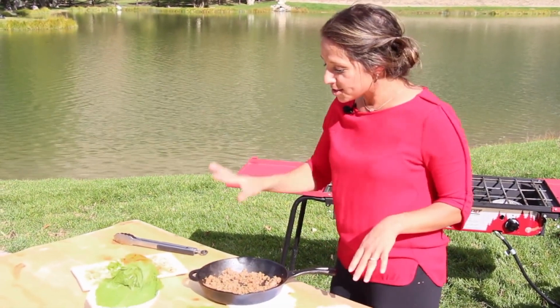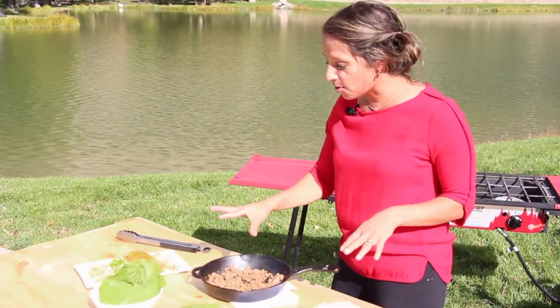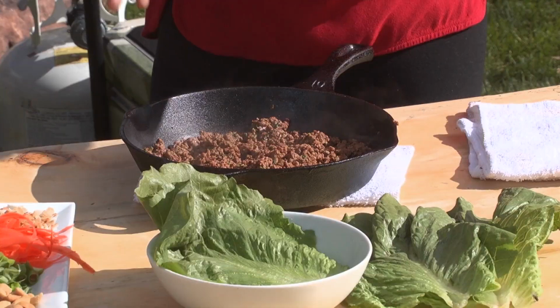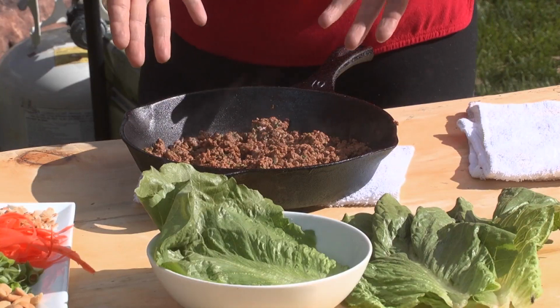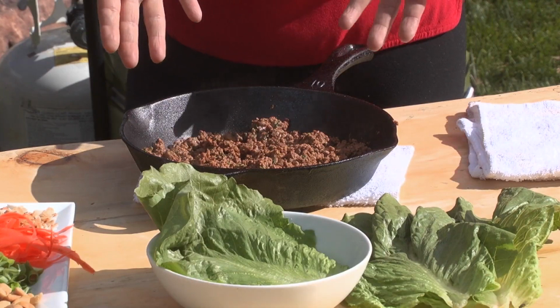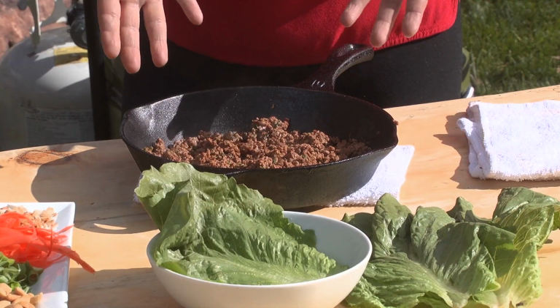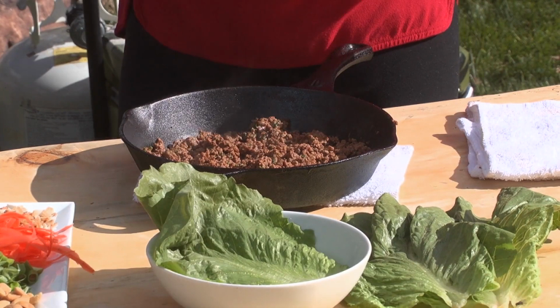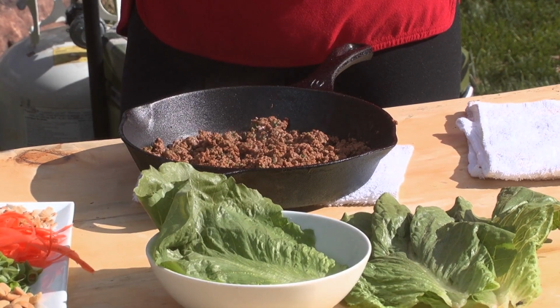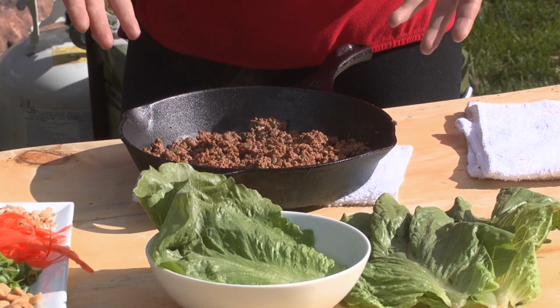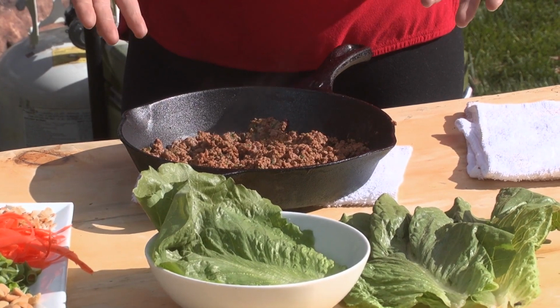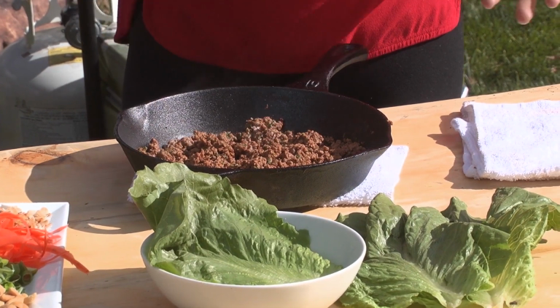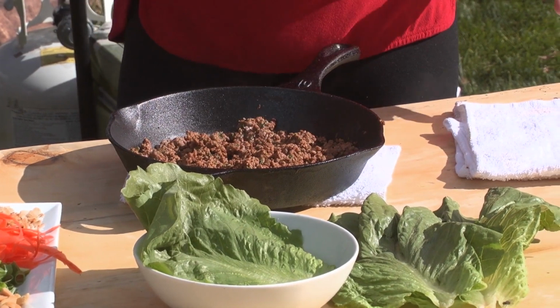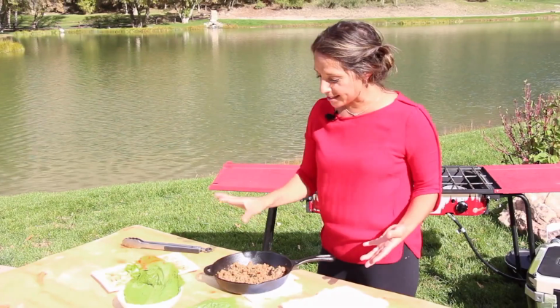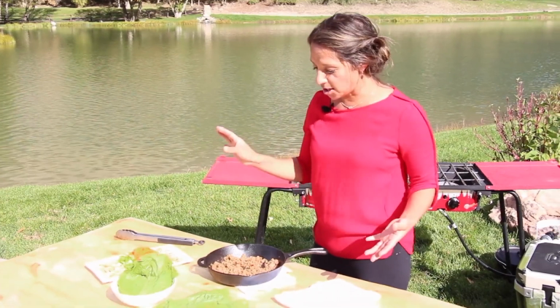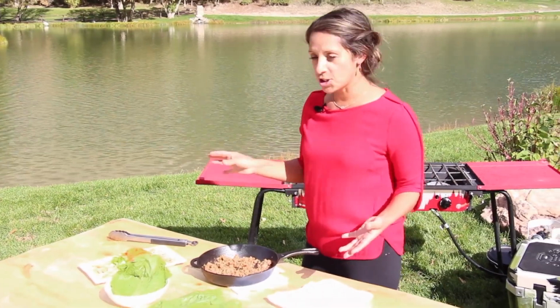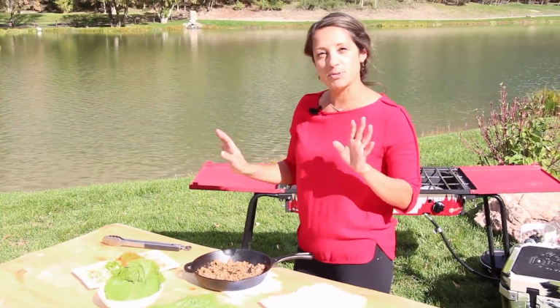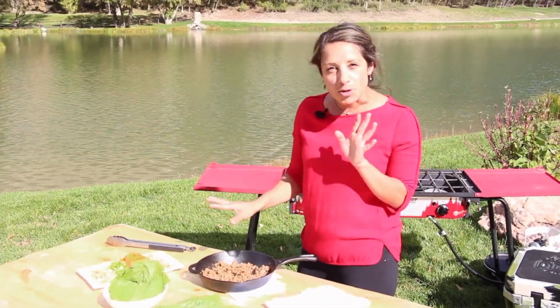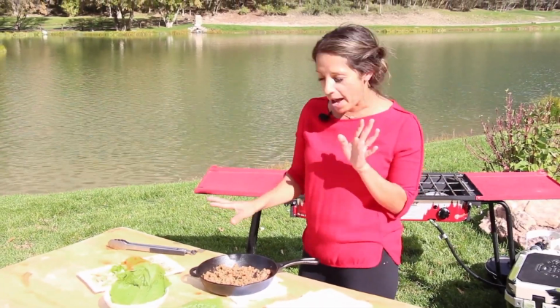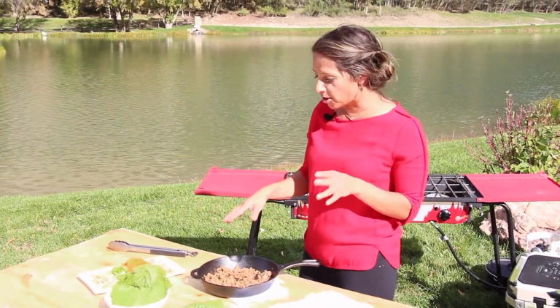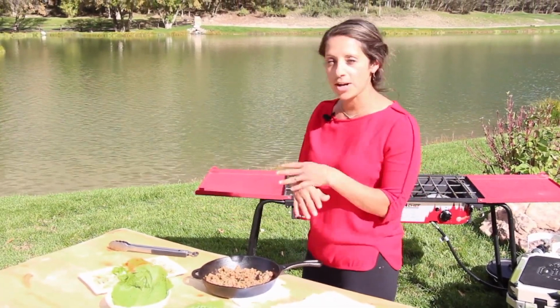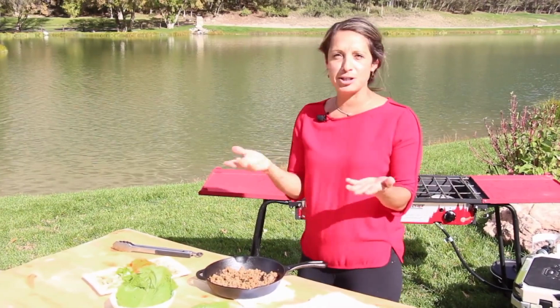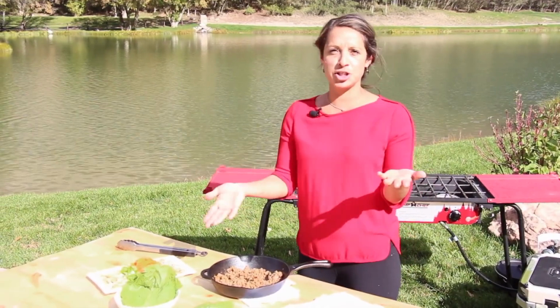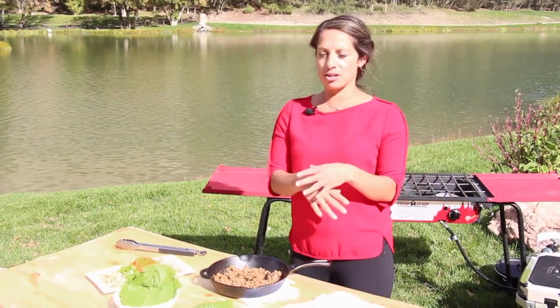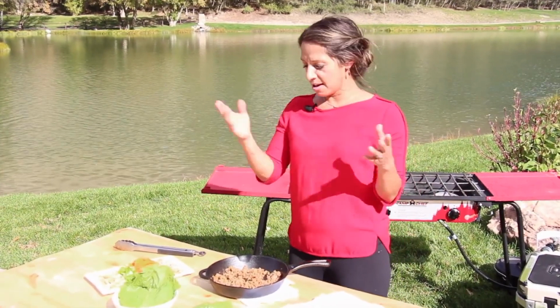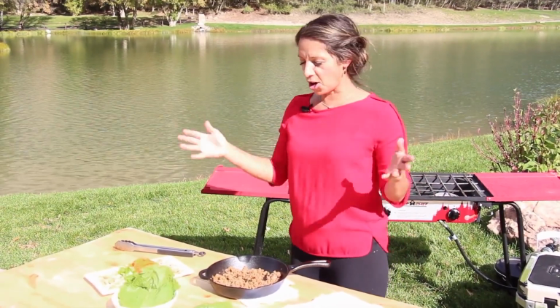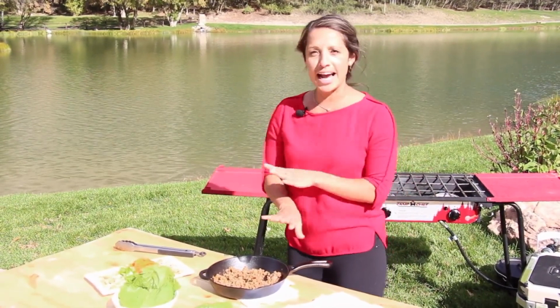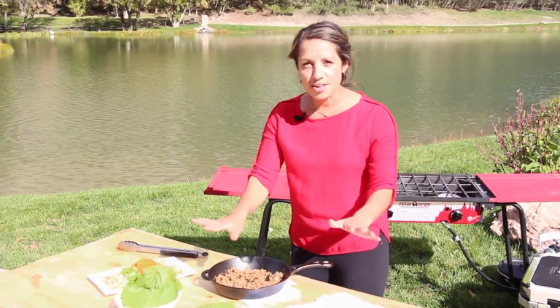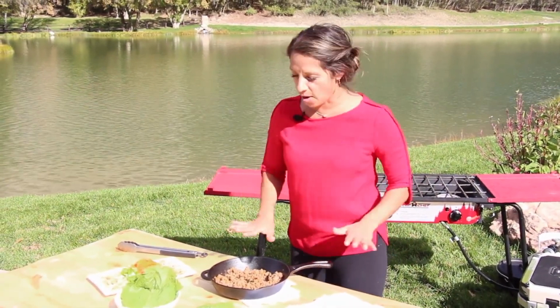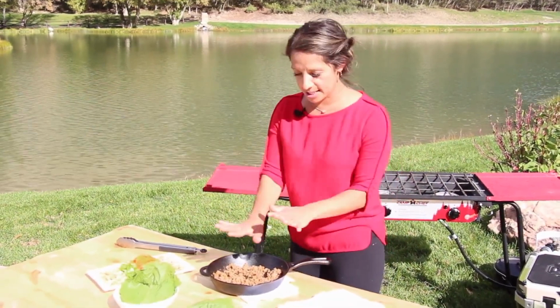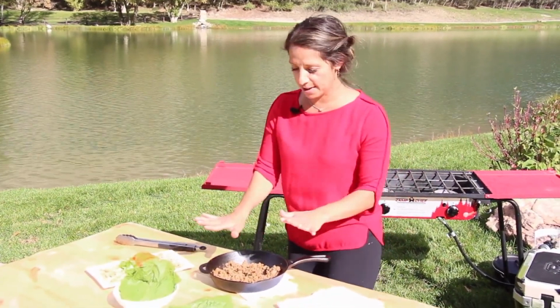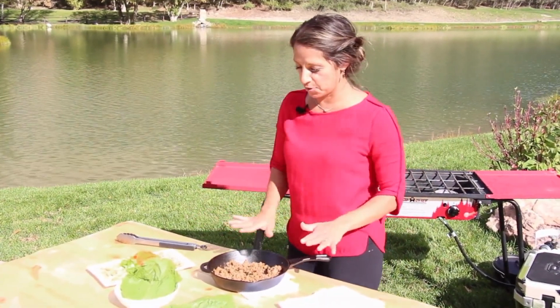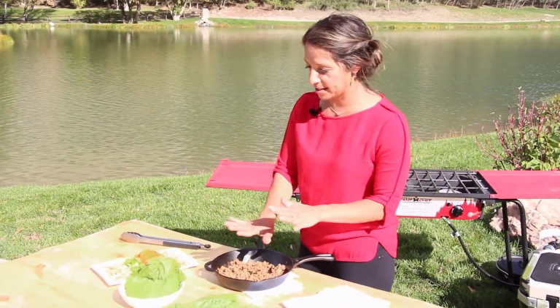So I just grabbed my leftover ground elk. I added cilantro, some chipotle powder. You can add ginger, garlic, anything you want into this leftover meat.